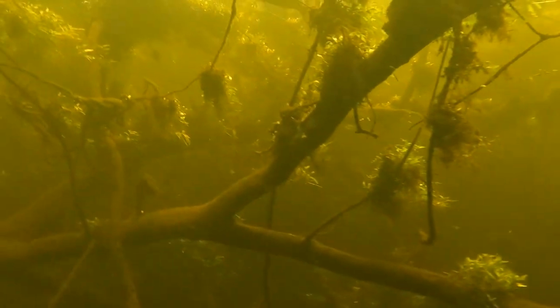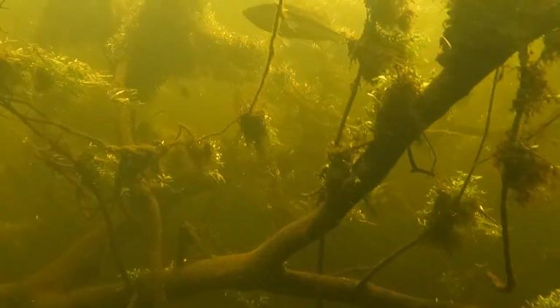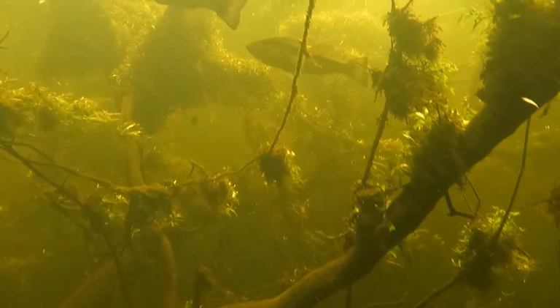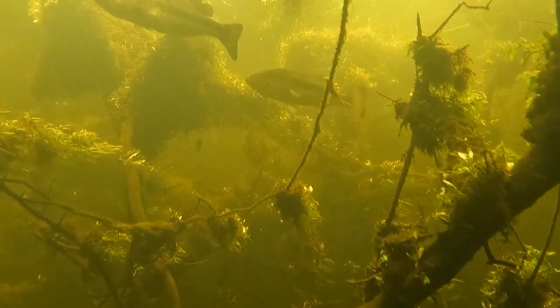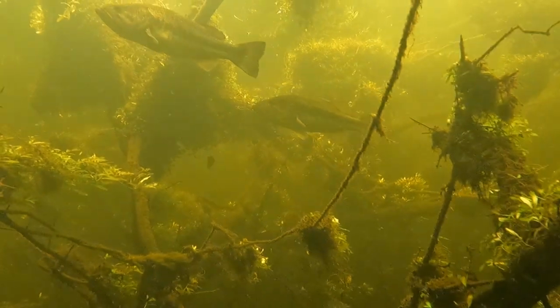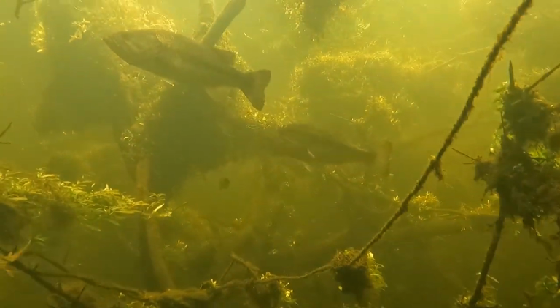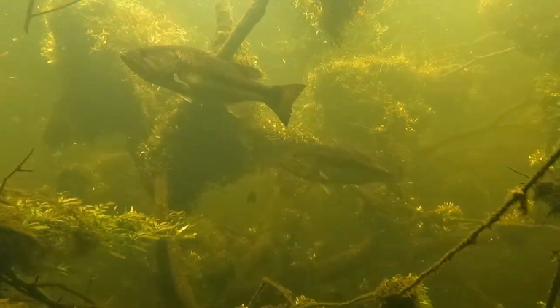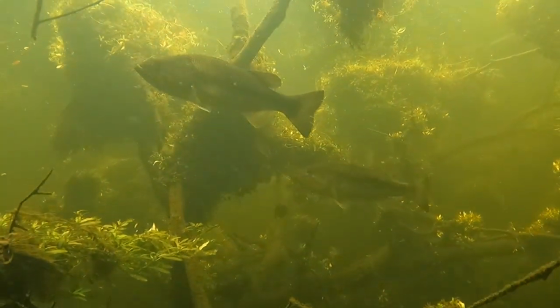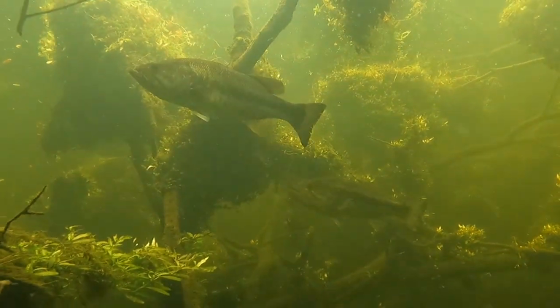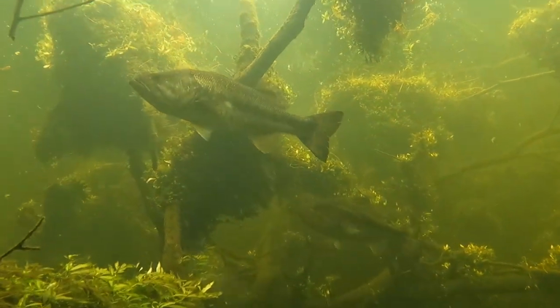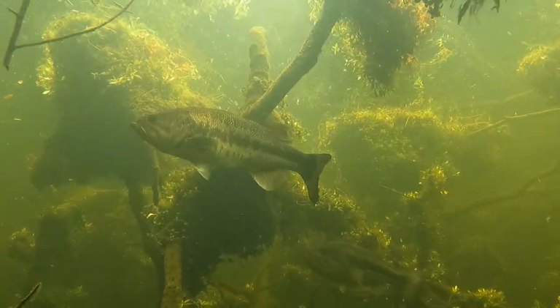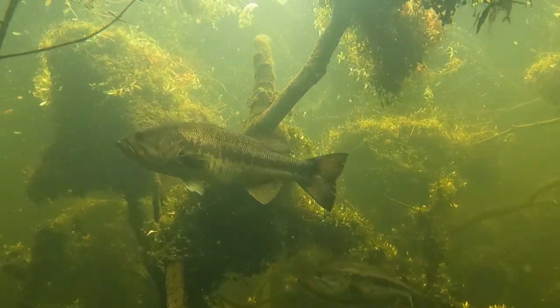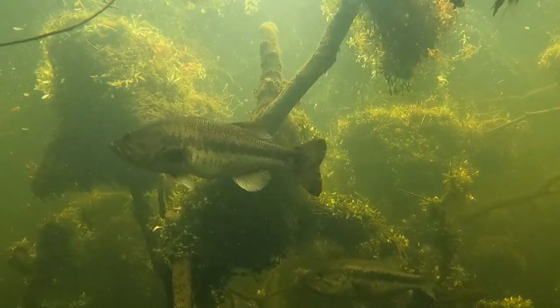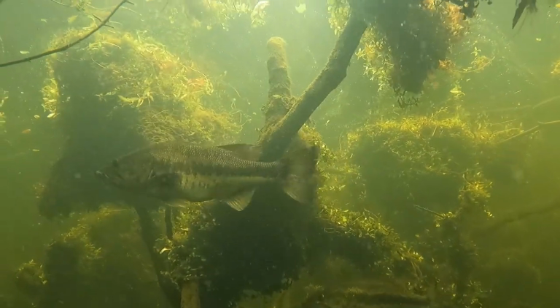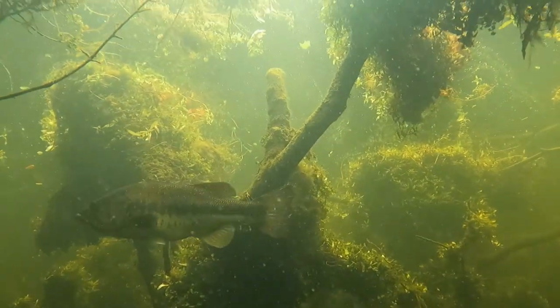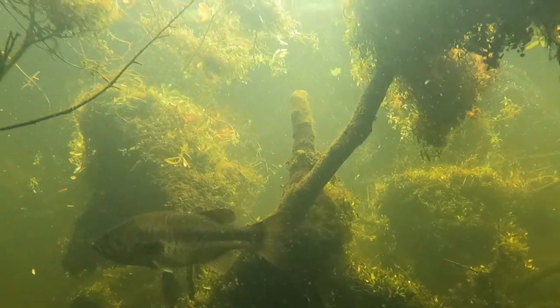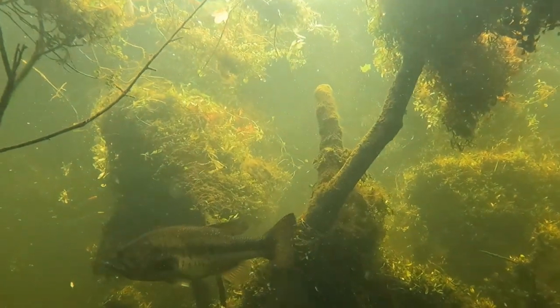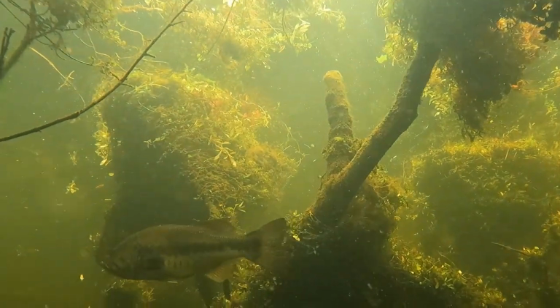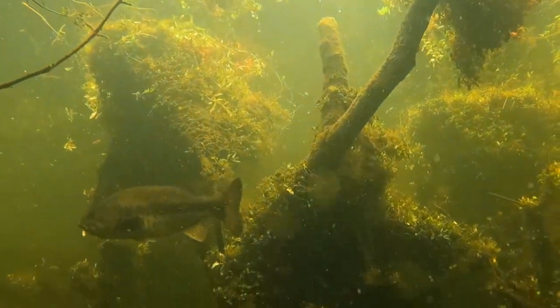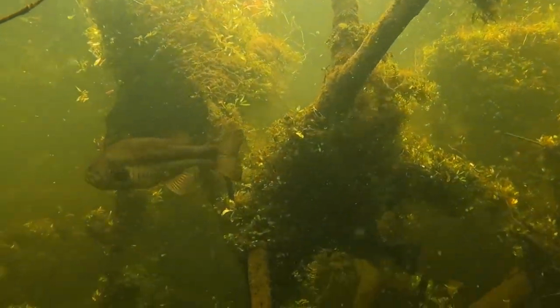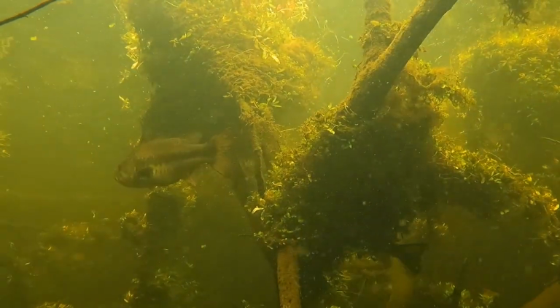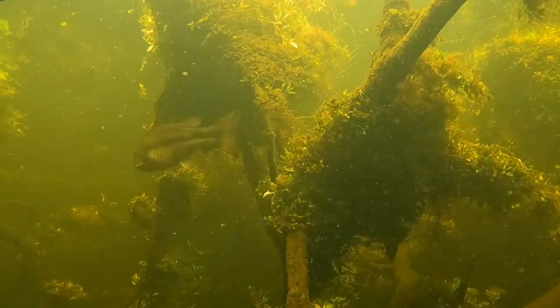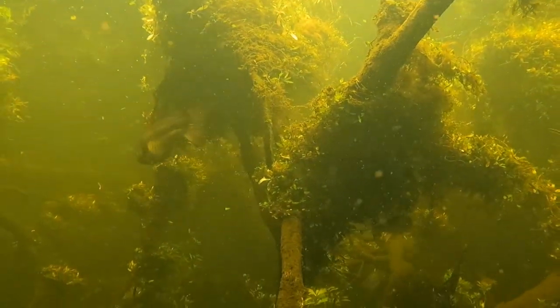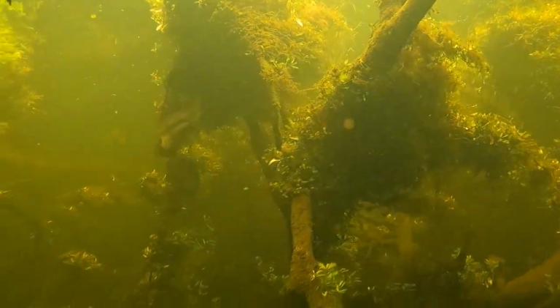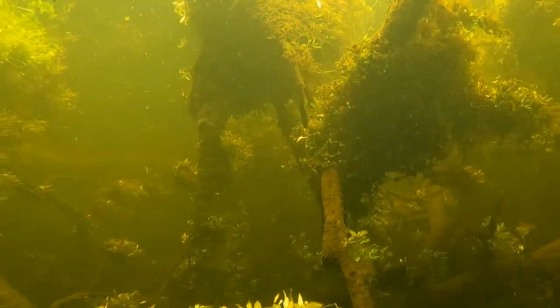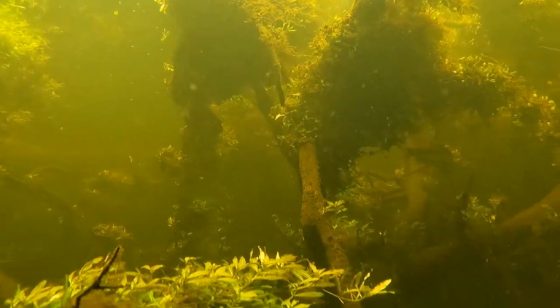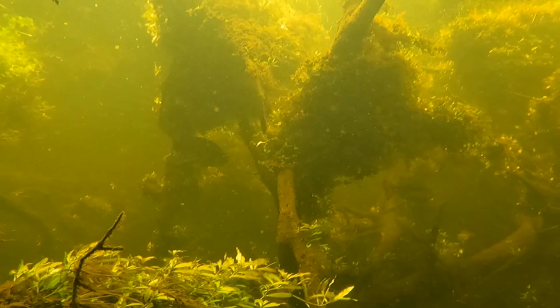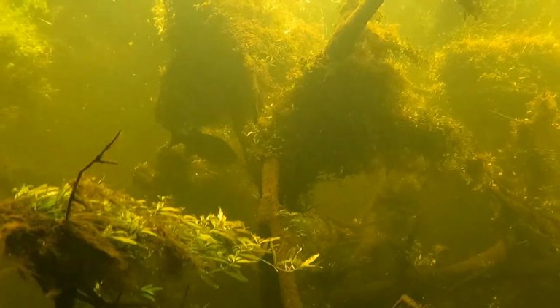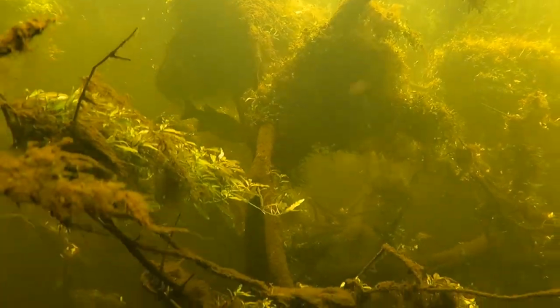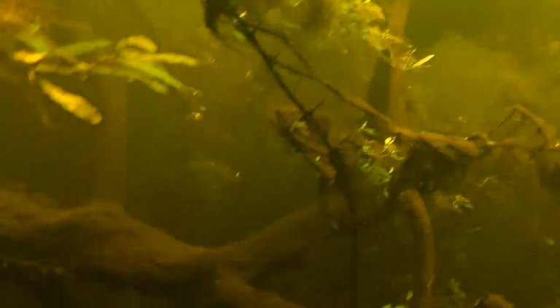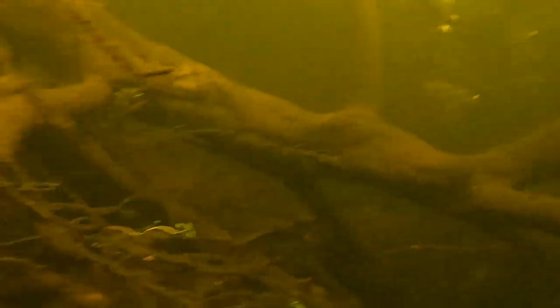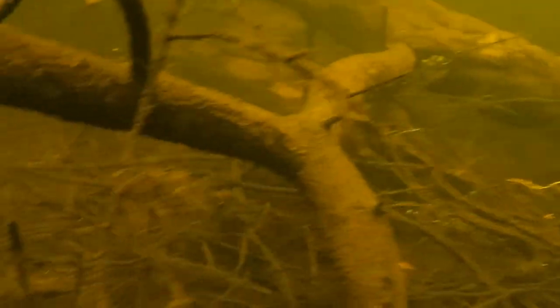Diving the river out here is definitely one of my favorite things to do. Check out these huge bass hanging out up underneath this tree fall right here. When we're looking for the alligator snapping turtles, we check underneath a lot of these tree falls and explore all the nooks and crannies where they might hide.